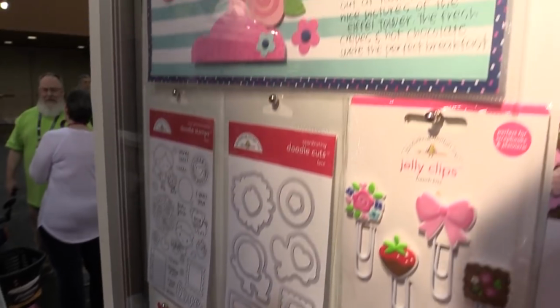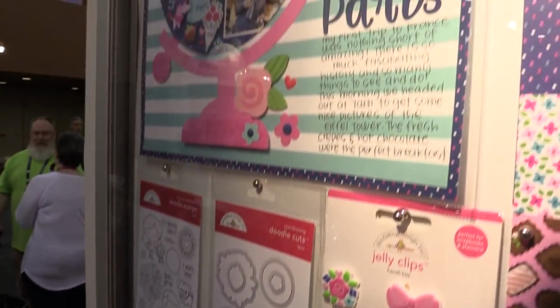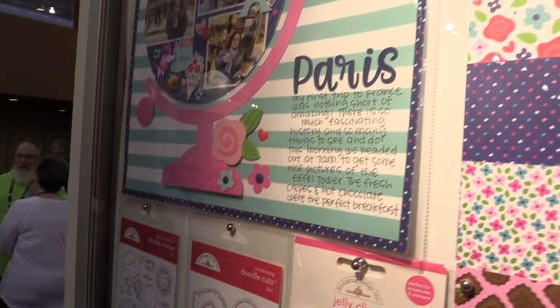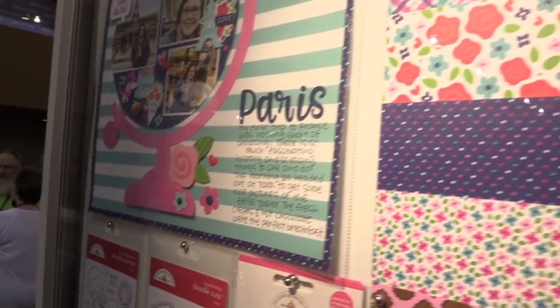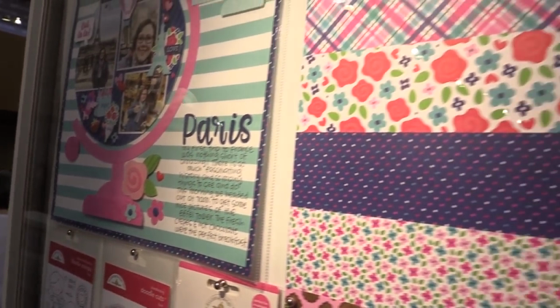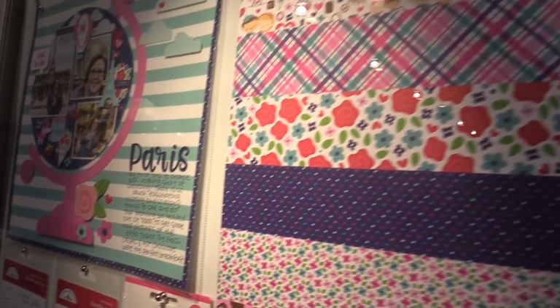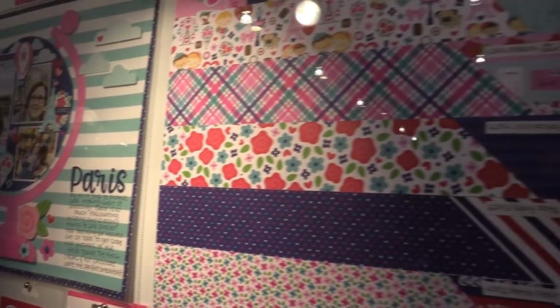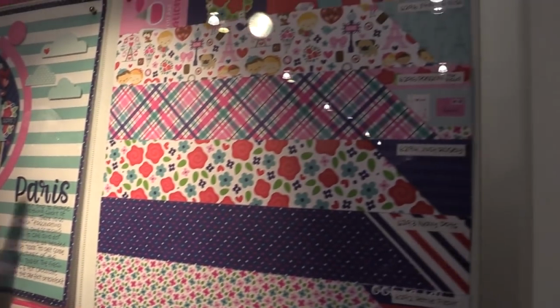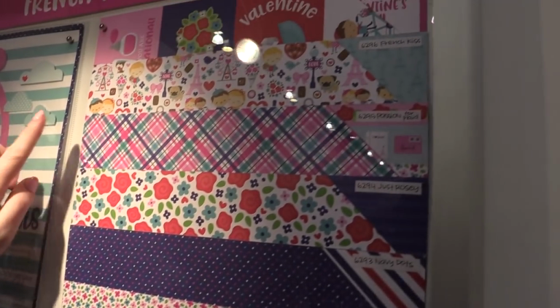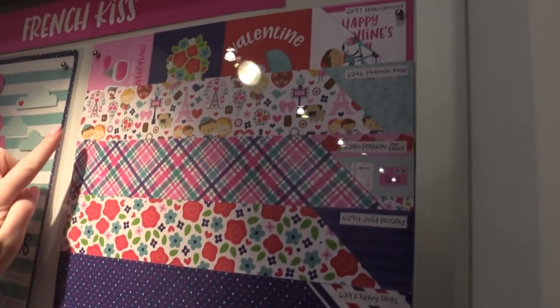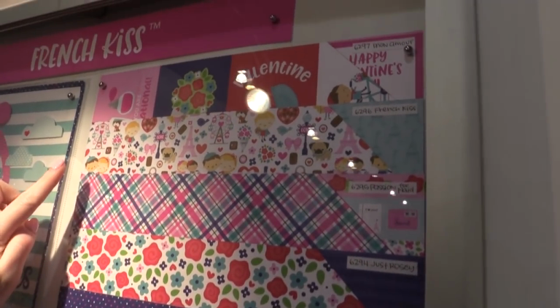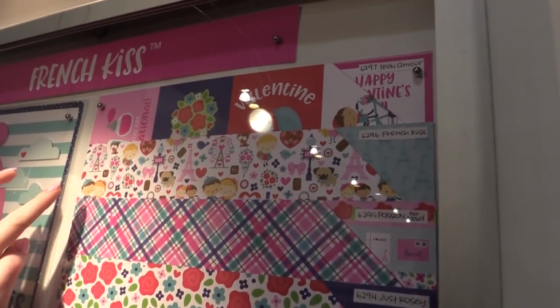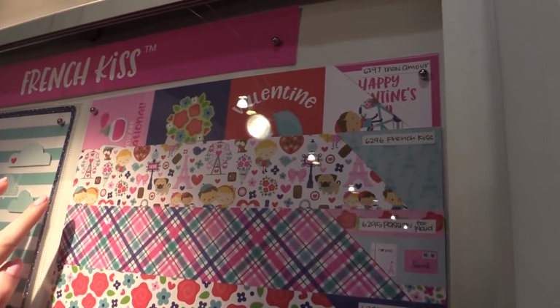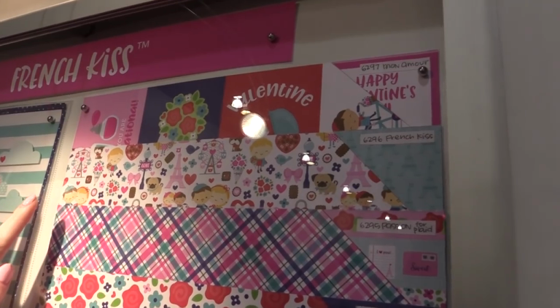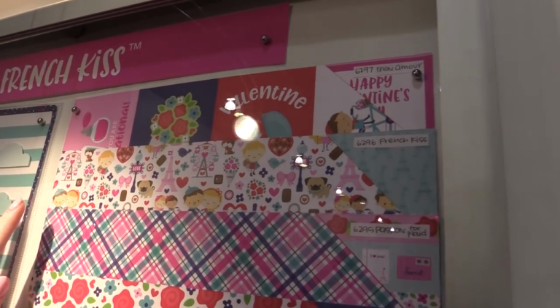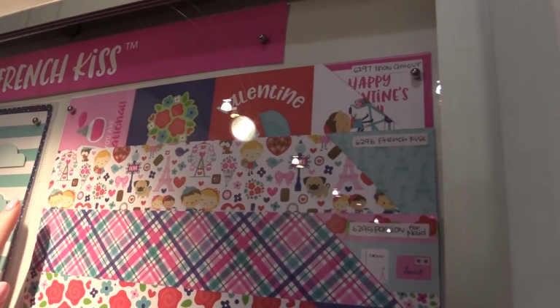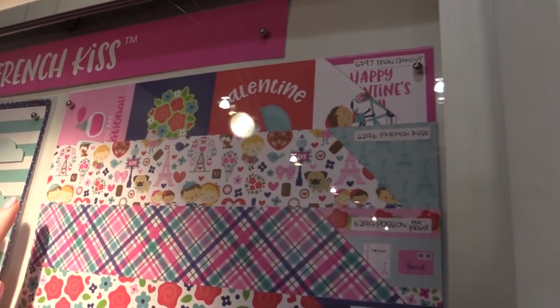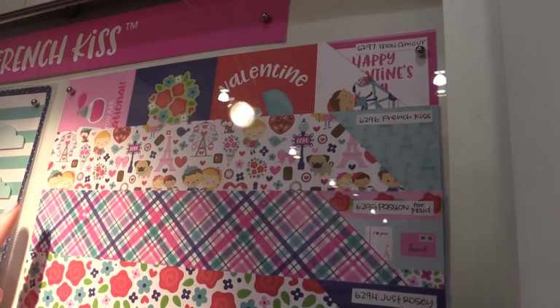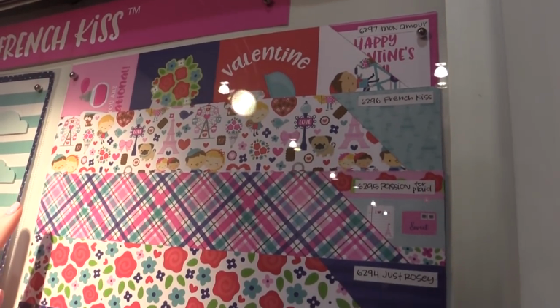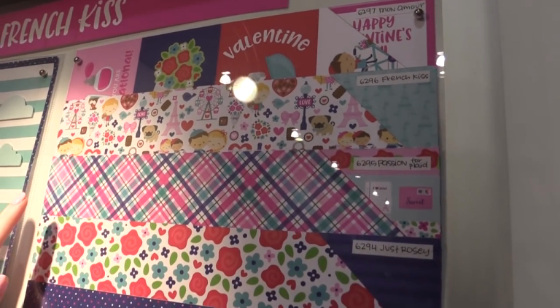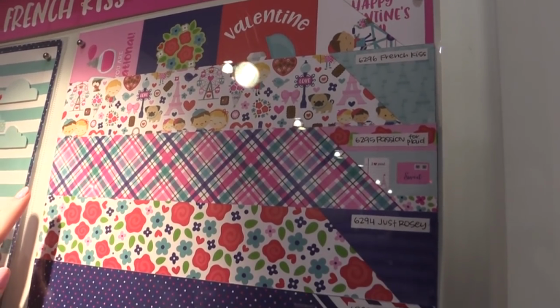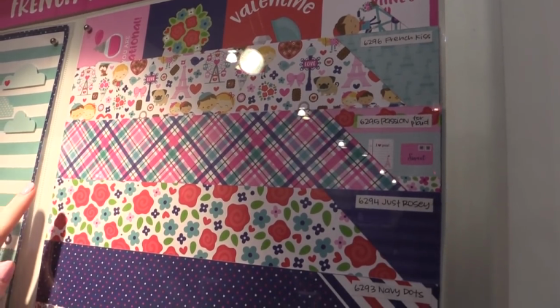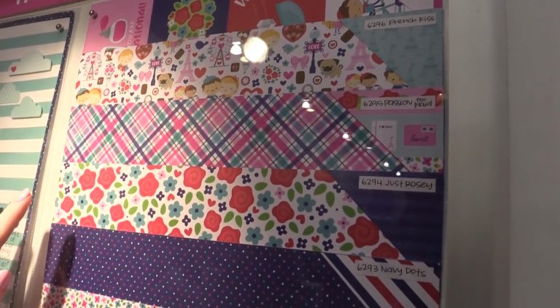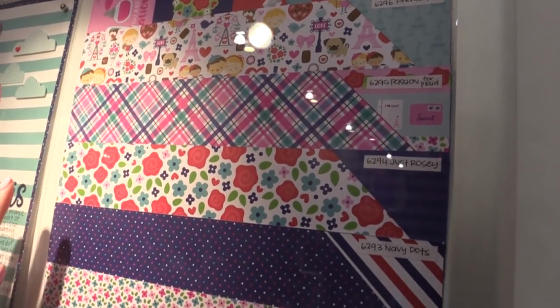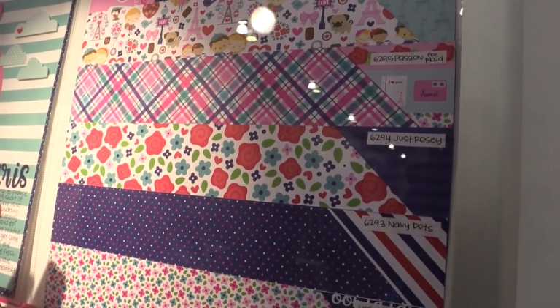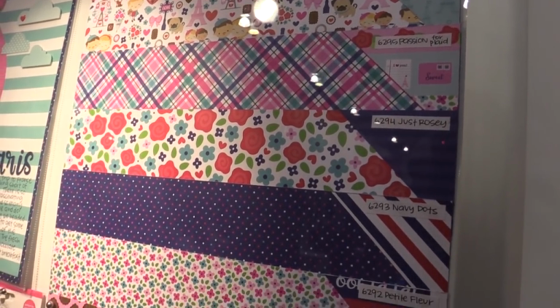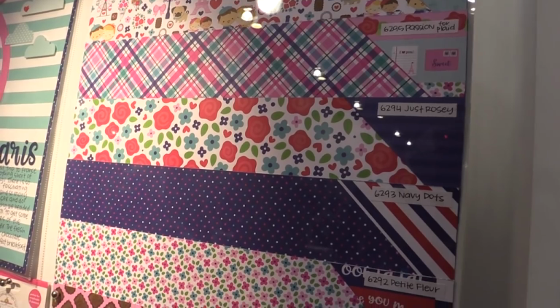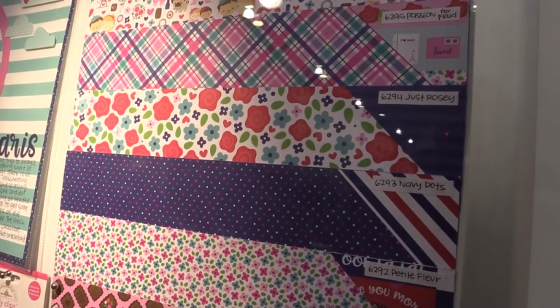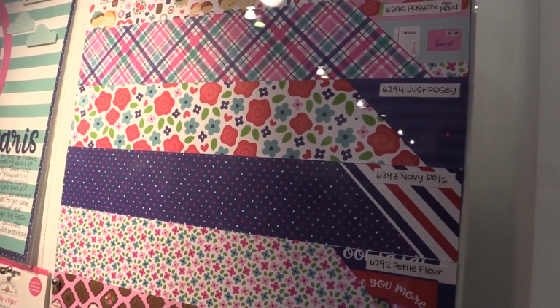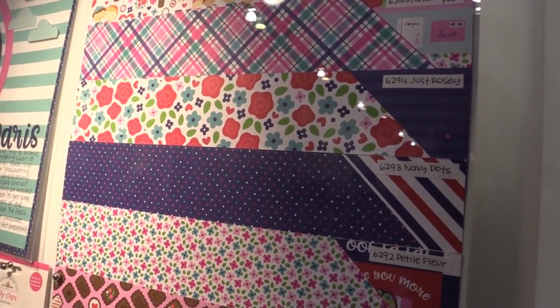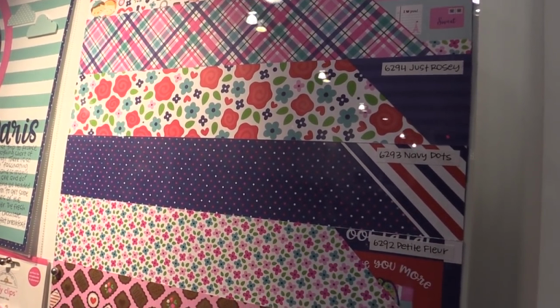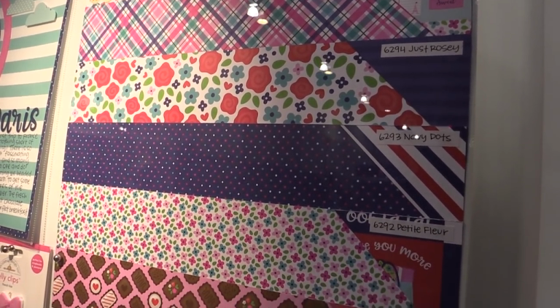We're gonna pan over to the right and look at the new papers in this line. This is a Paris themed line with all sorts of beautiful different patterns on their double-sided papers — really nice navies and pinks.